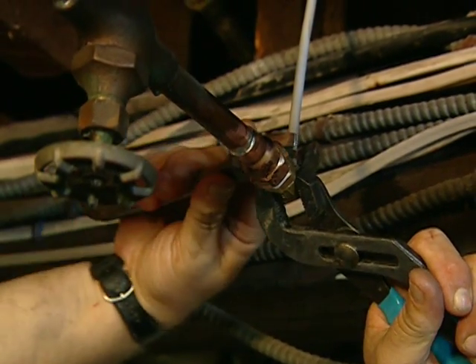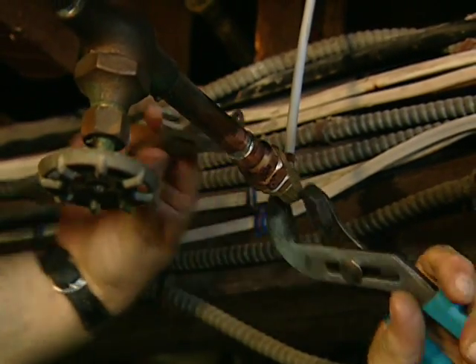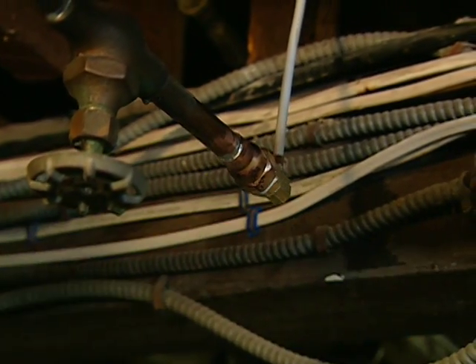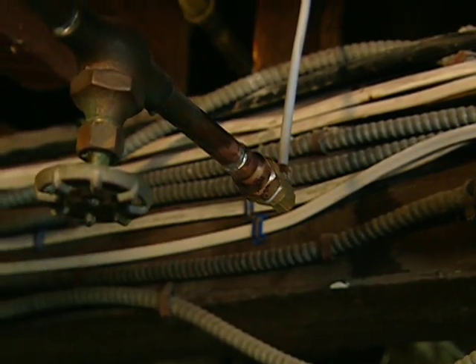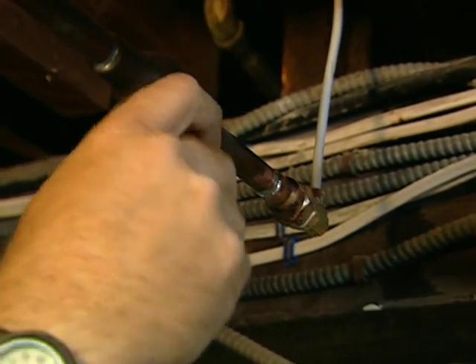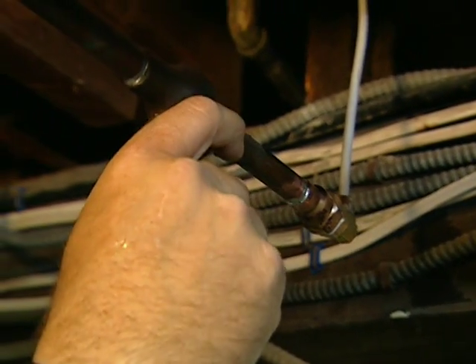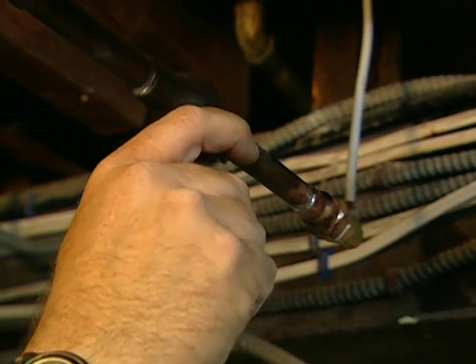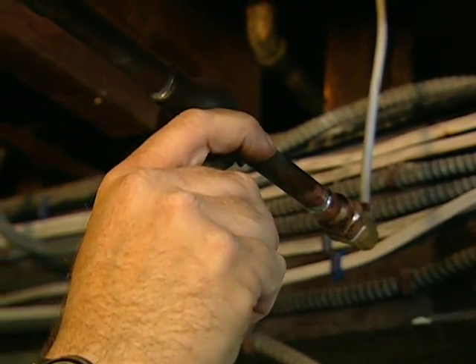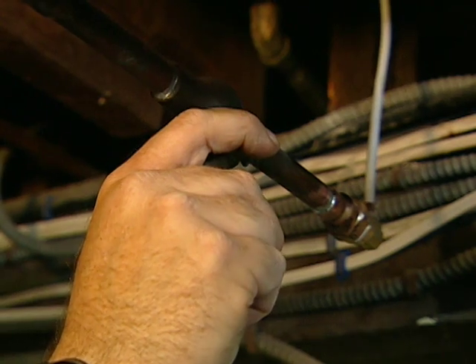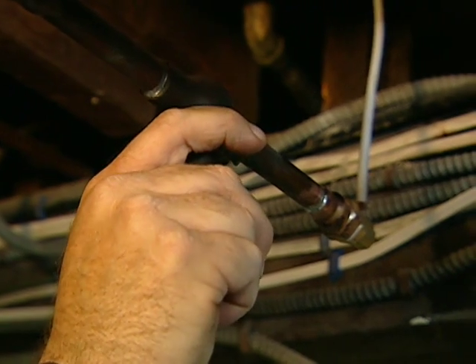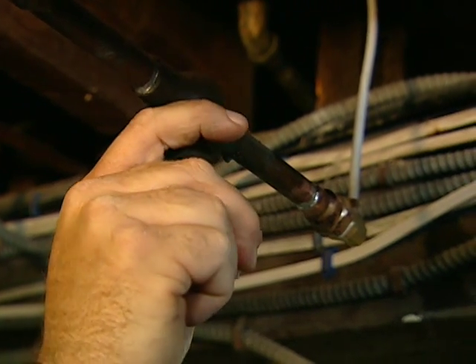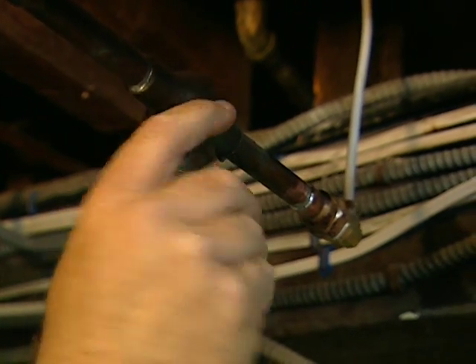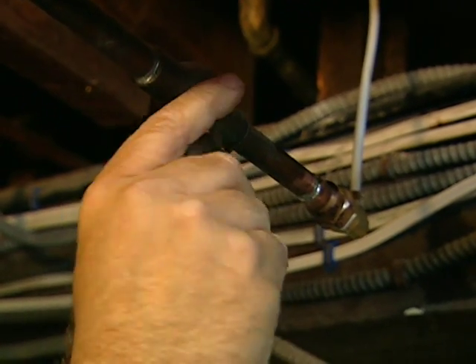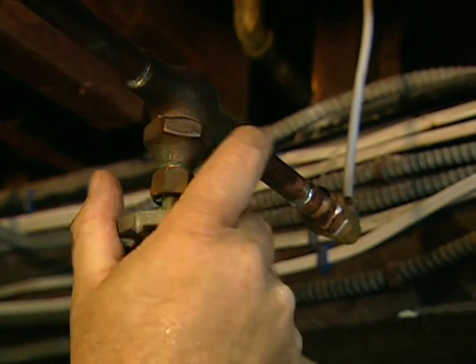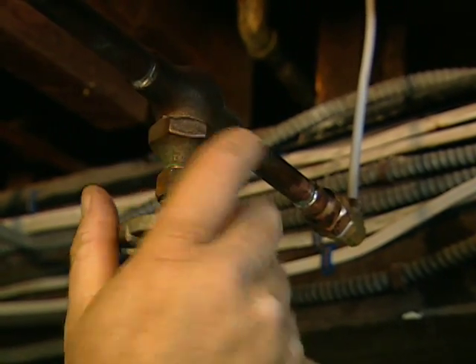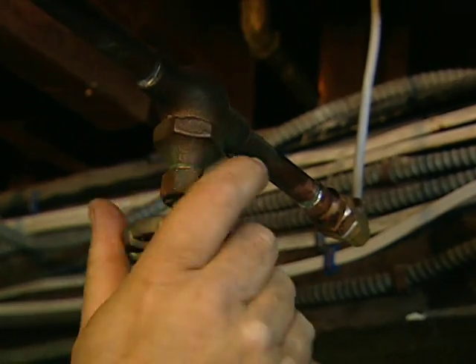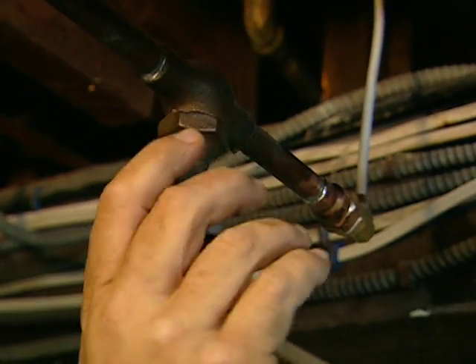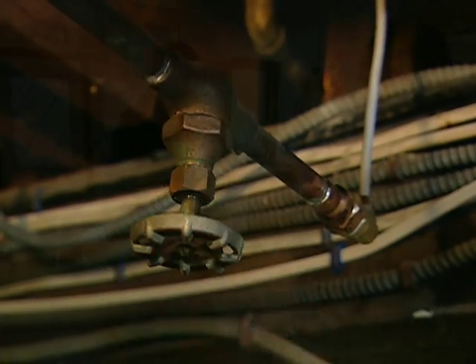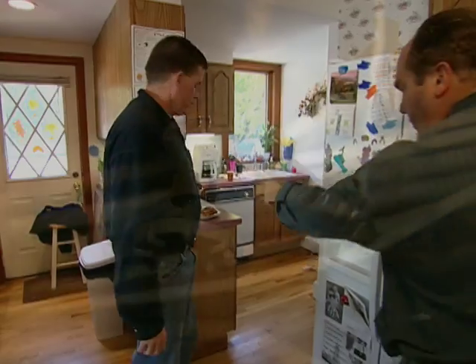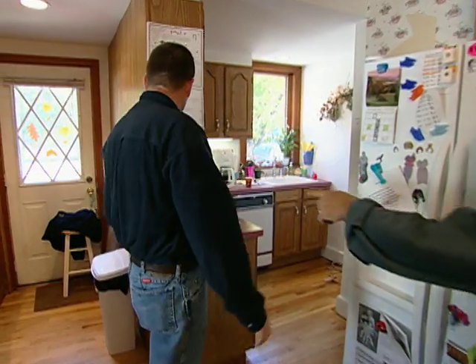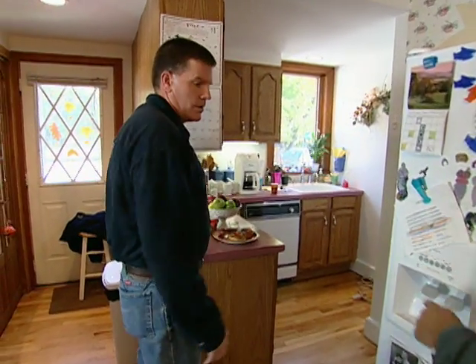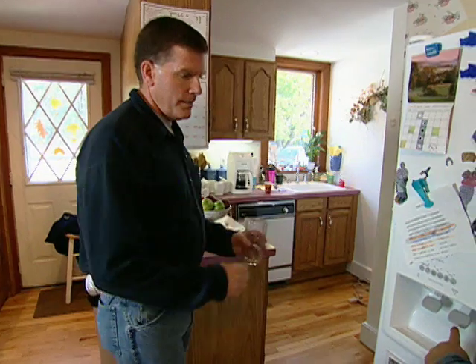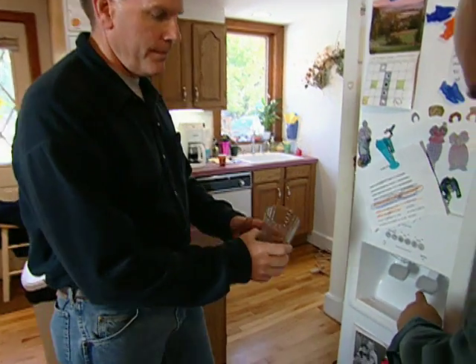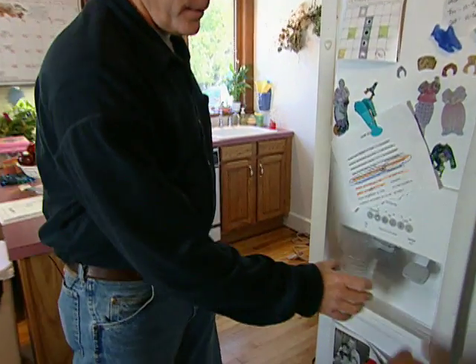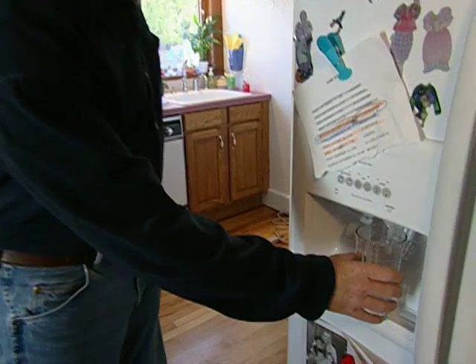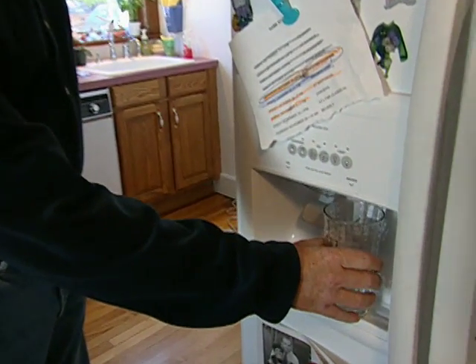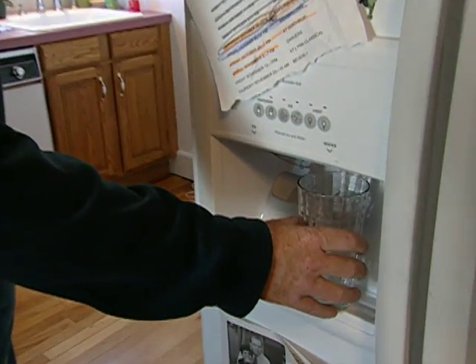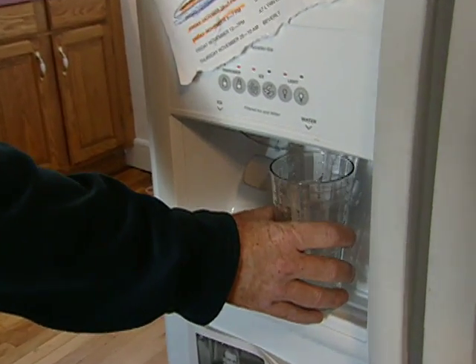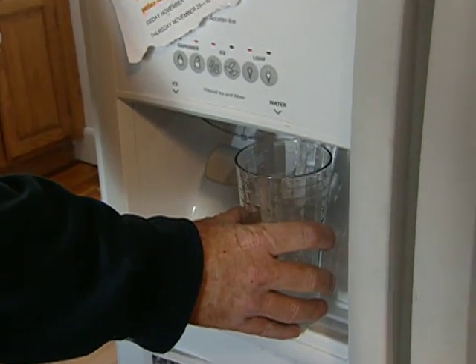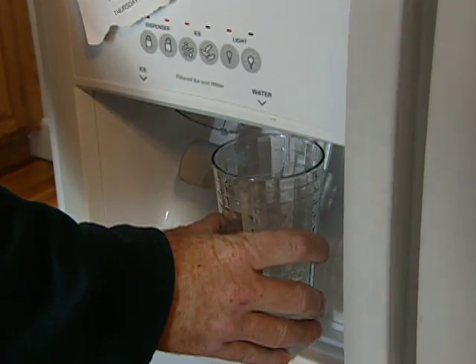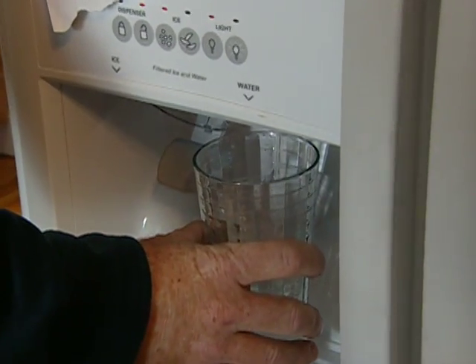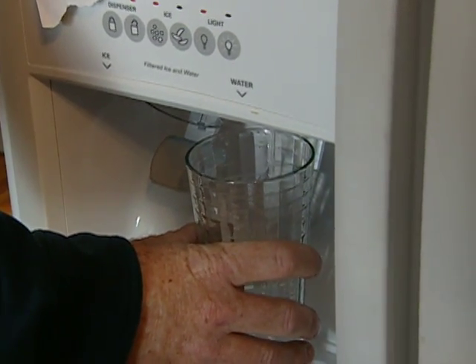There we go. Now we'll turn the water back on — I hear it going up. Sounds good! Up to the kitchen to see how we did. Grab that glass, come right to the dispenser here. Hey, that's not bad at all!